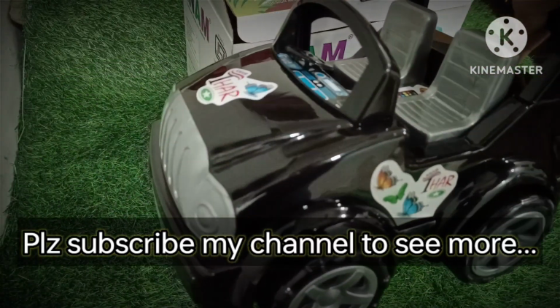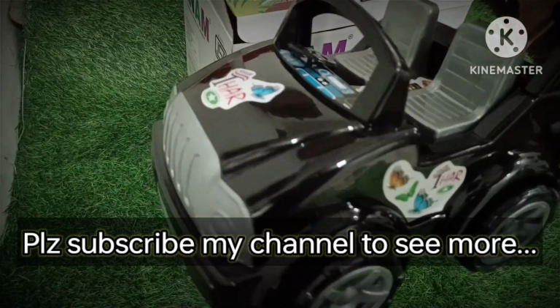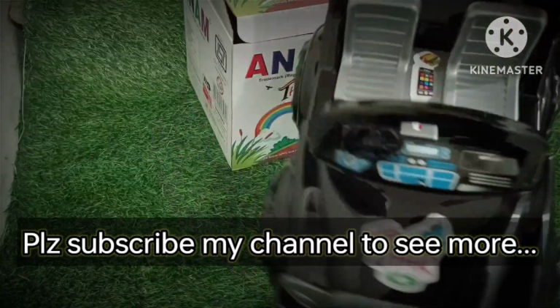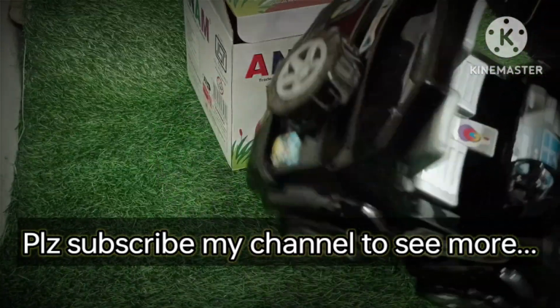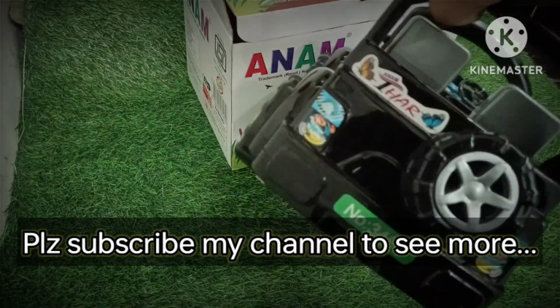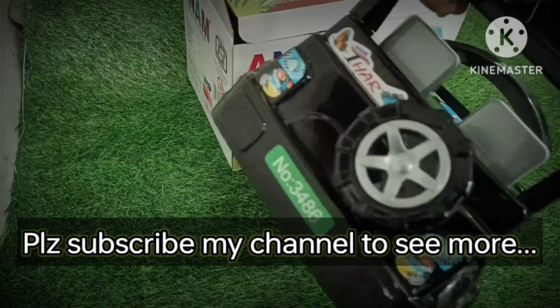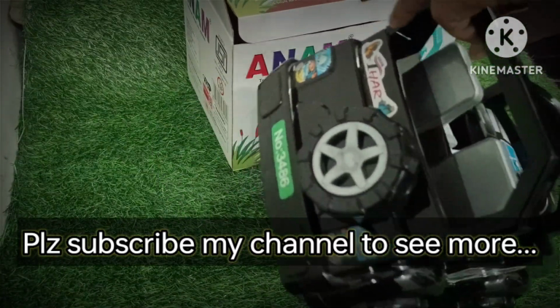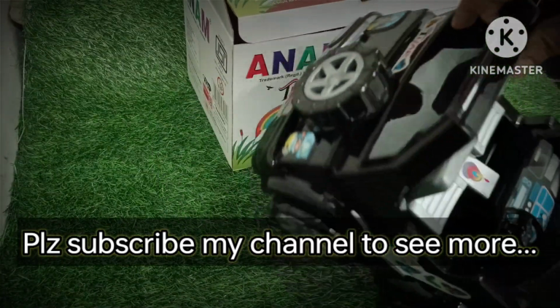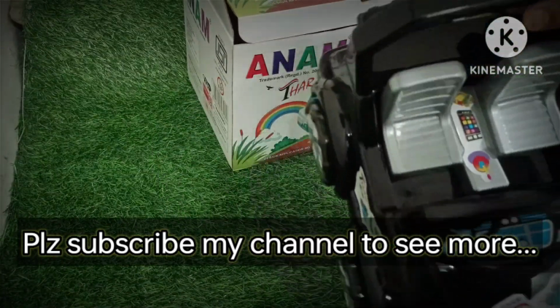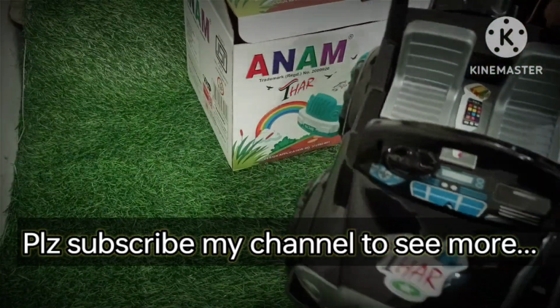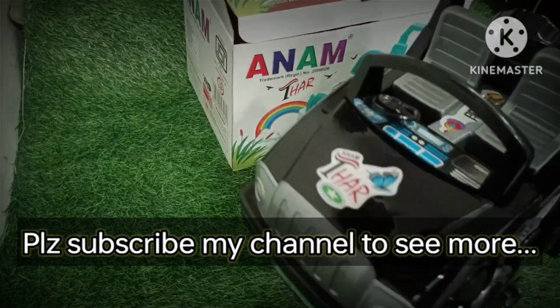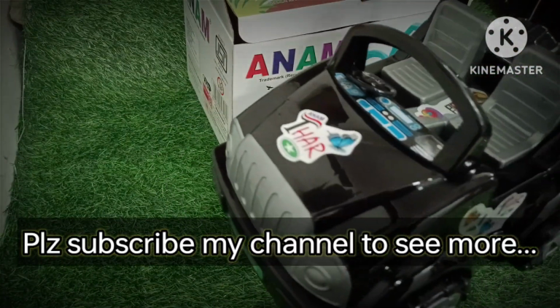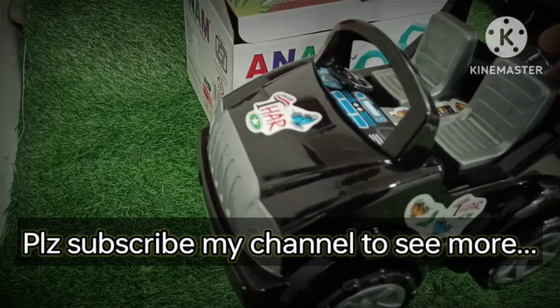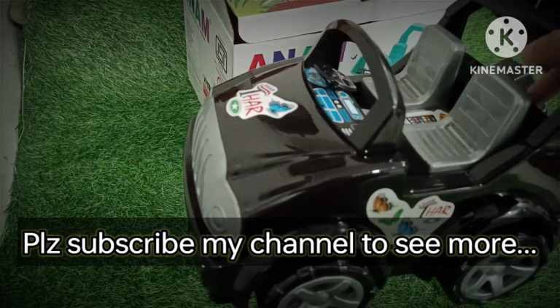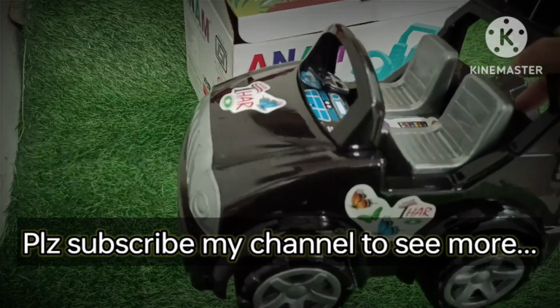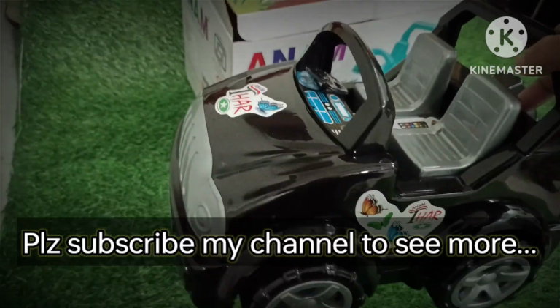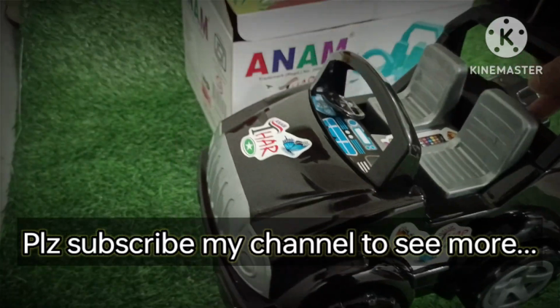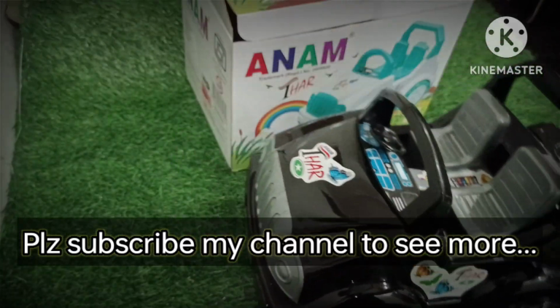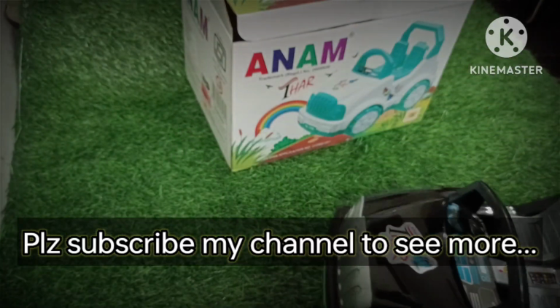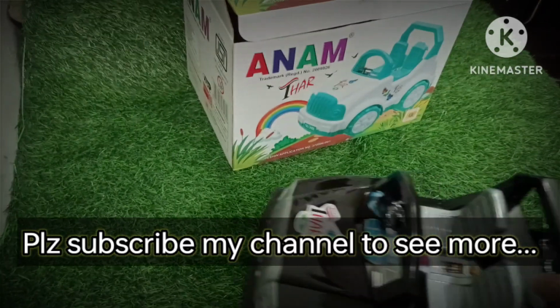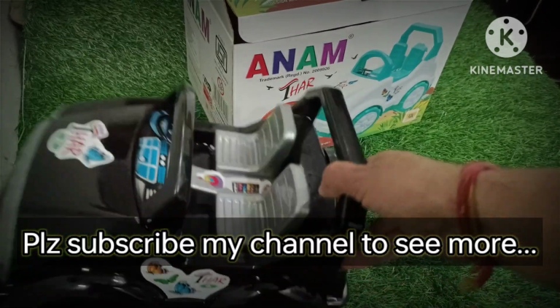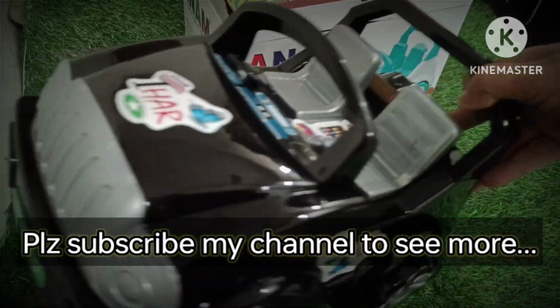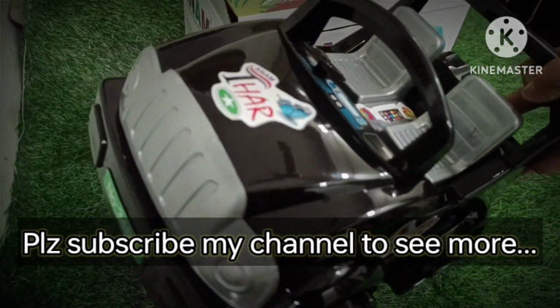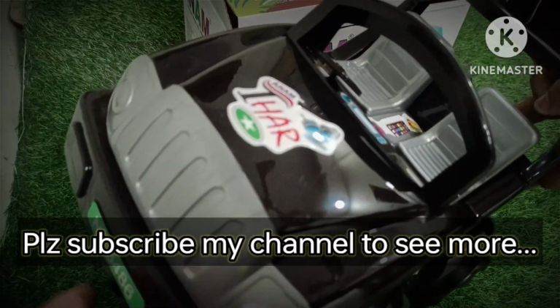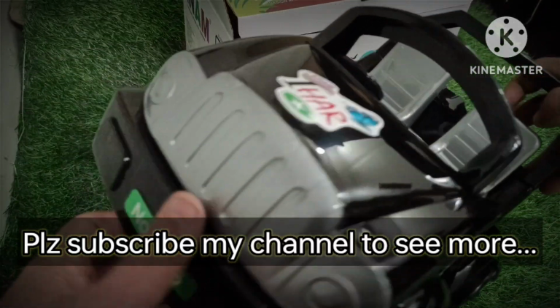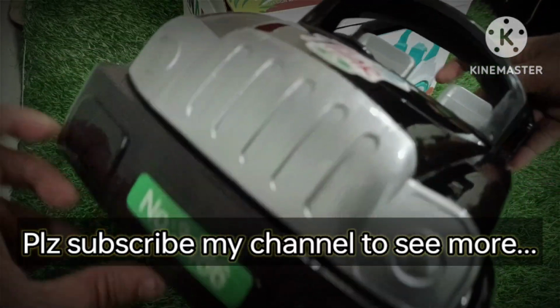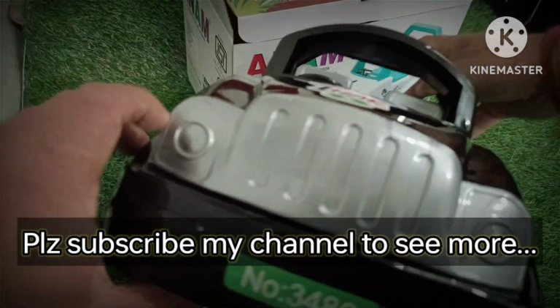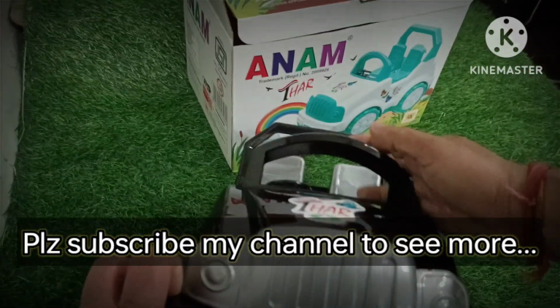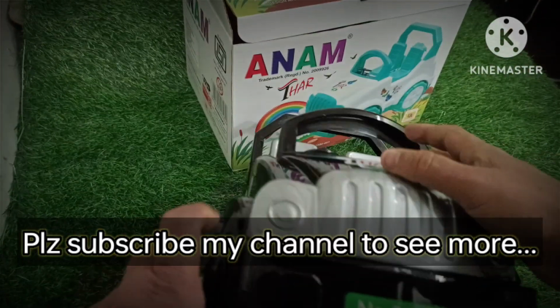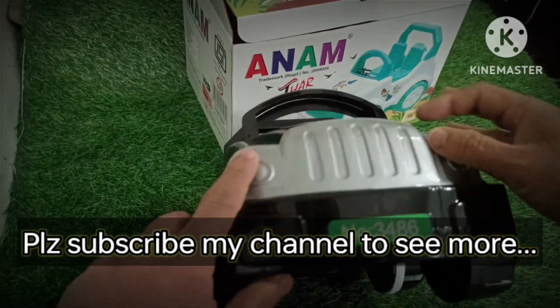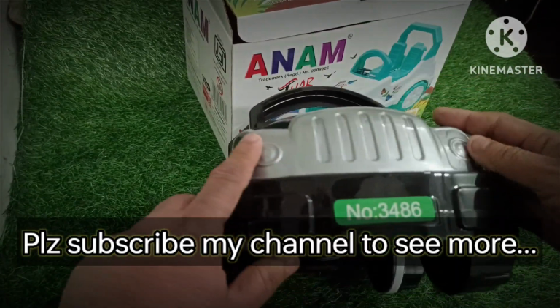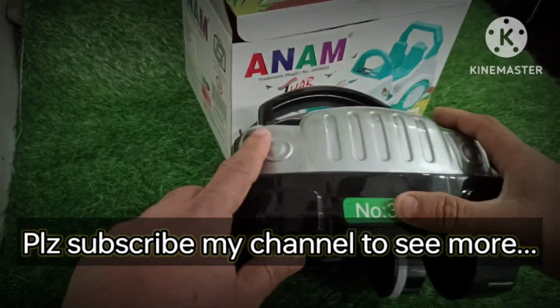It is a Fiction Power toy. It is a good toy that is available, and when kids enjoy it, the children look like this. The lights also.